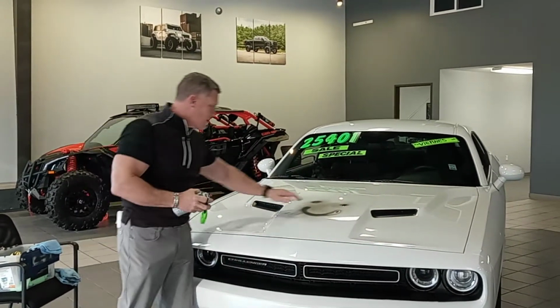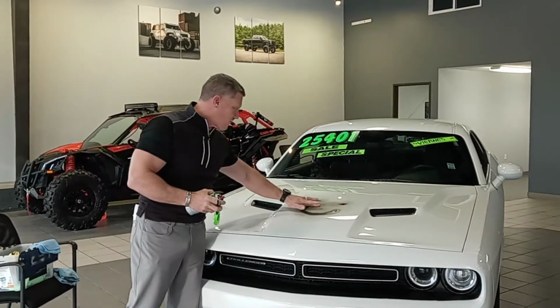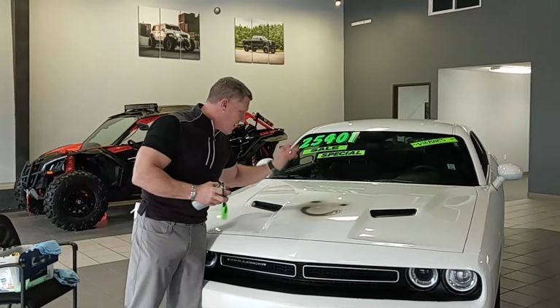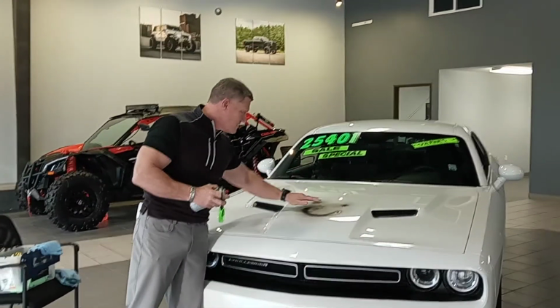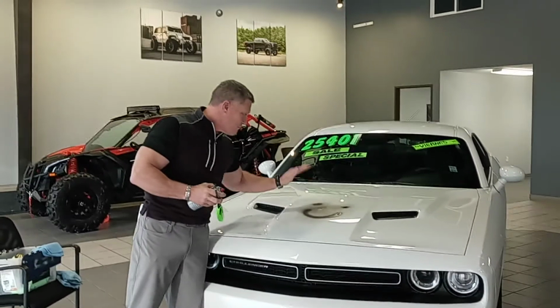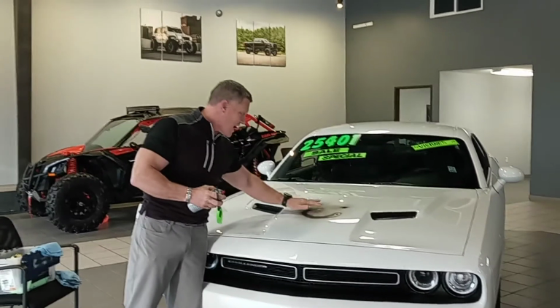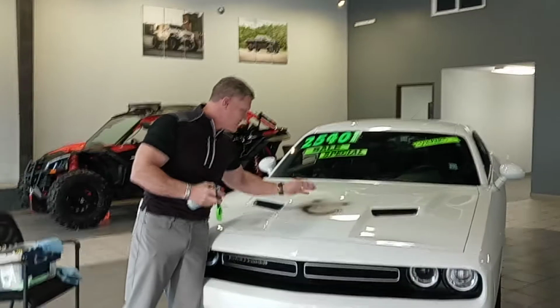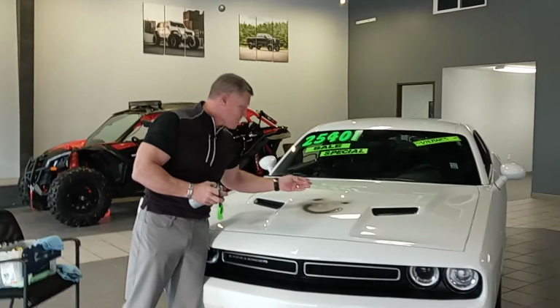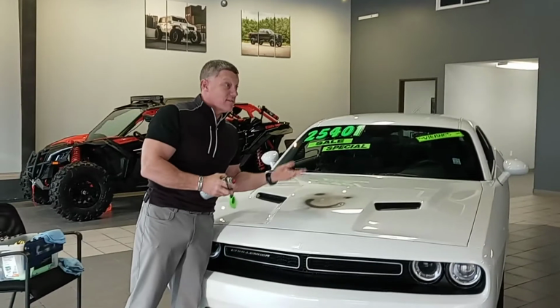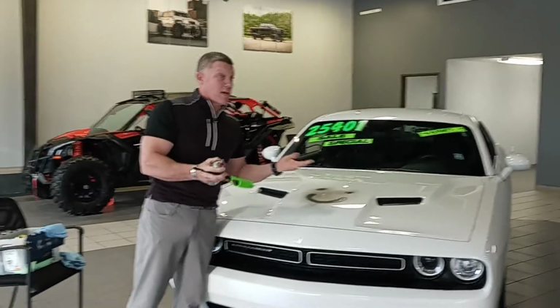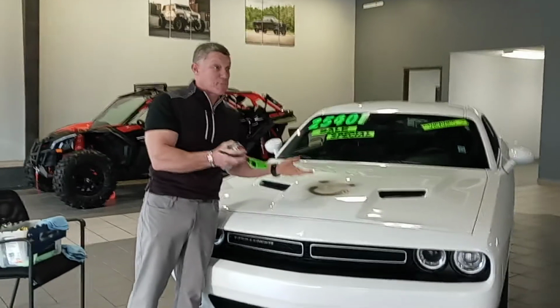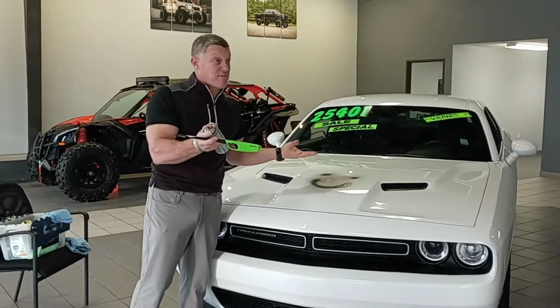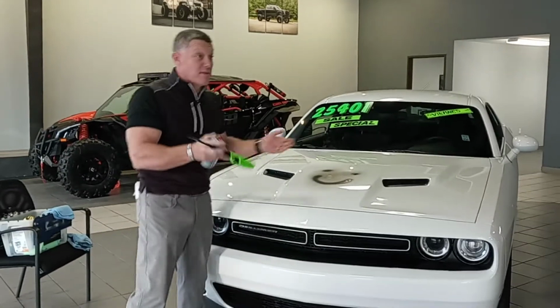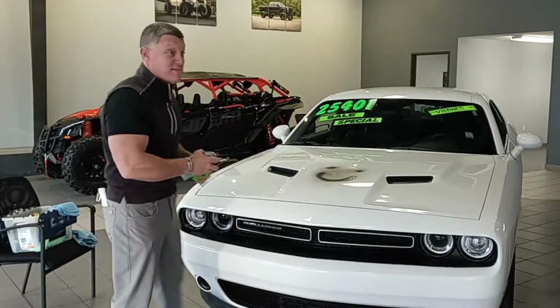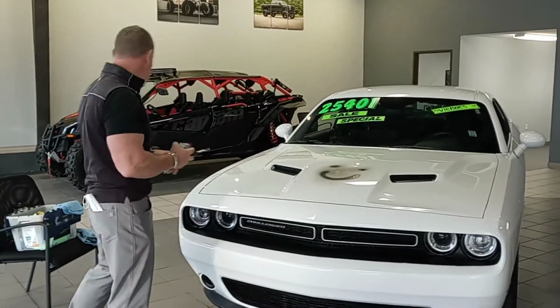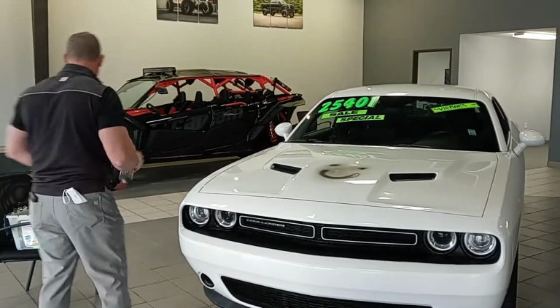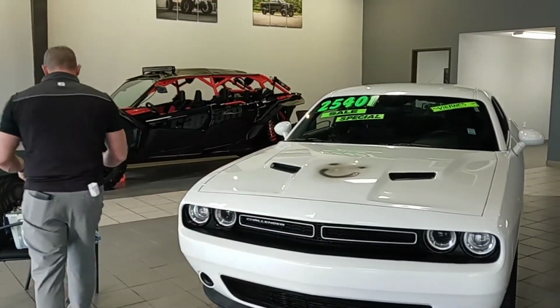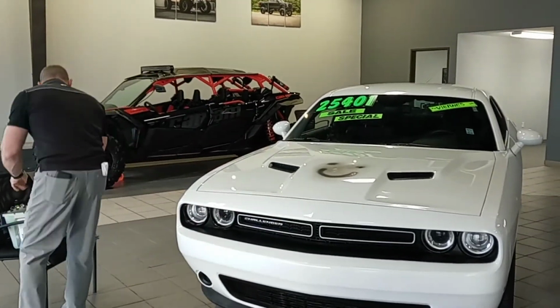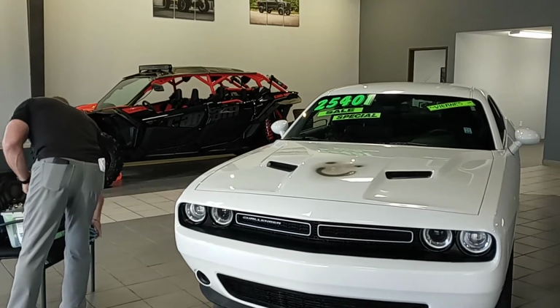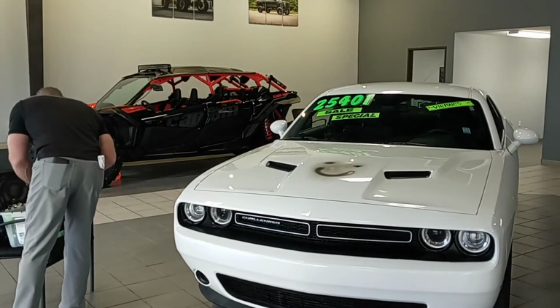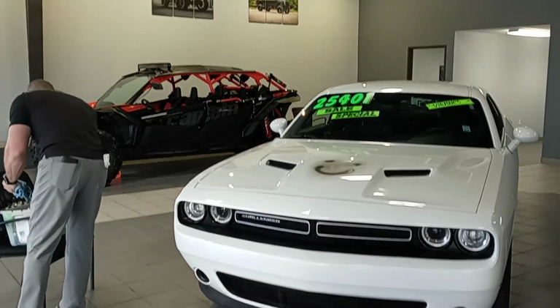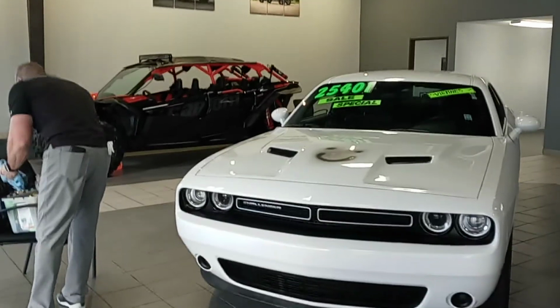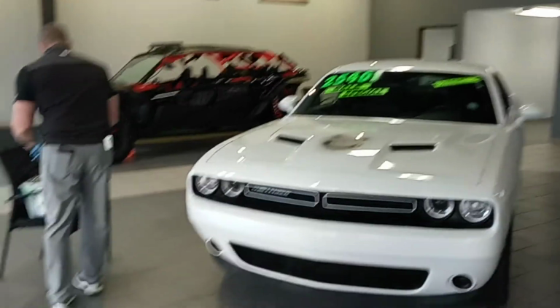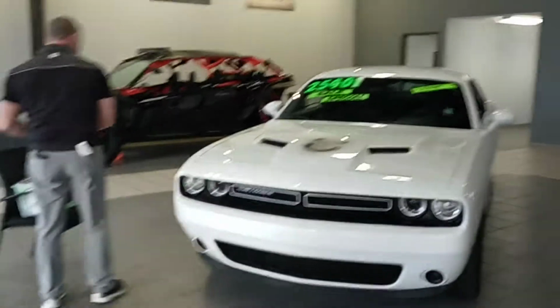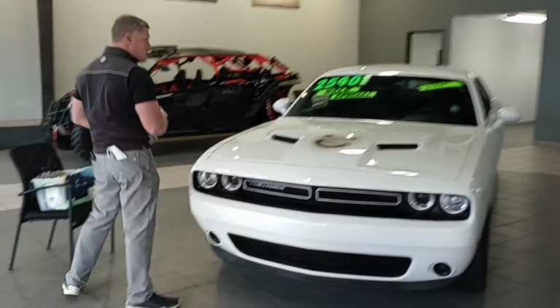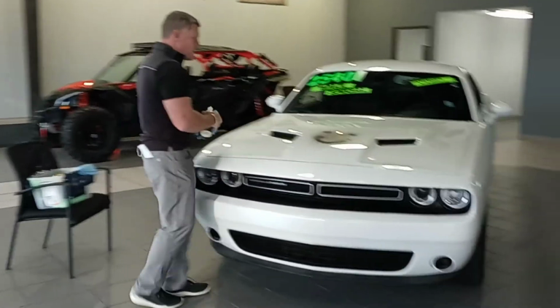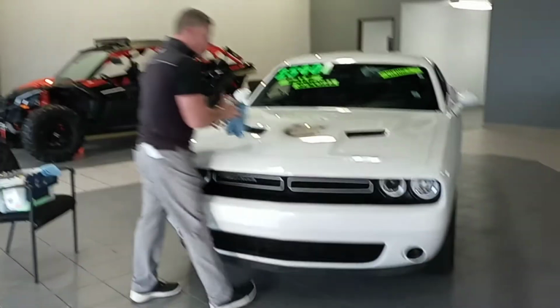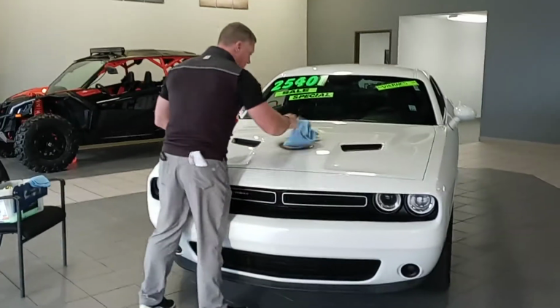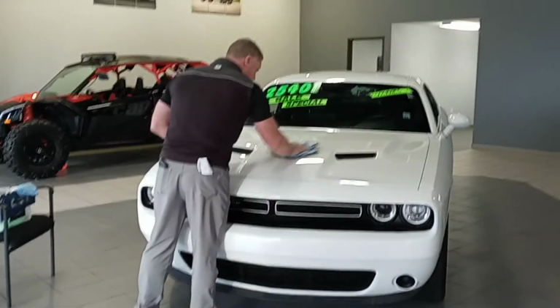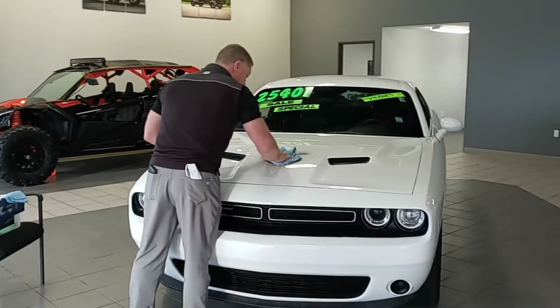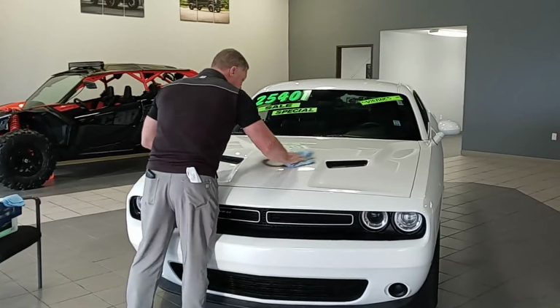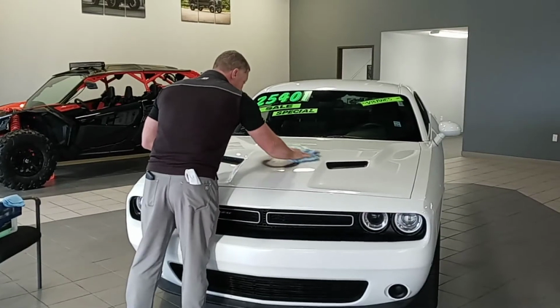Anybody want a fried egg? Spray paint, fire — there's a lot of yellow in that.